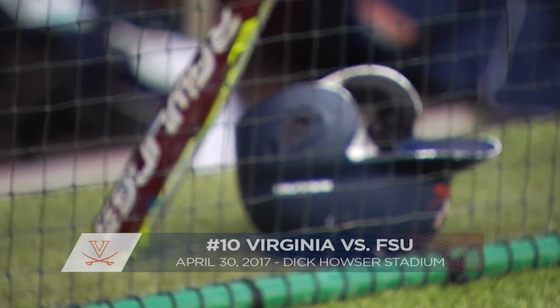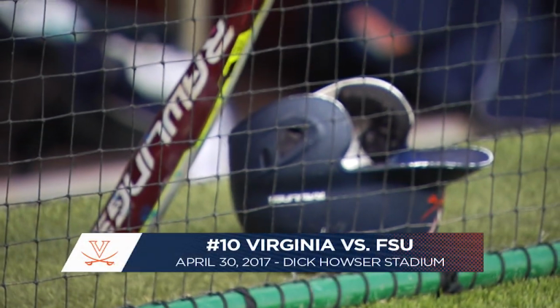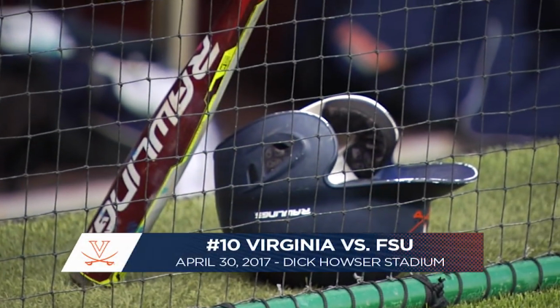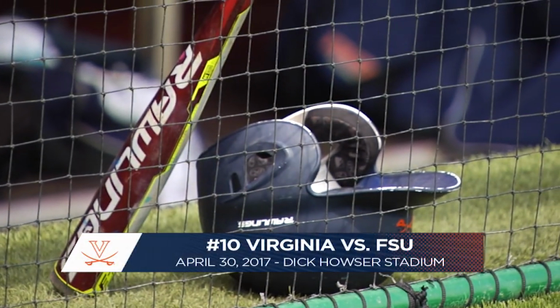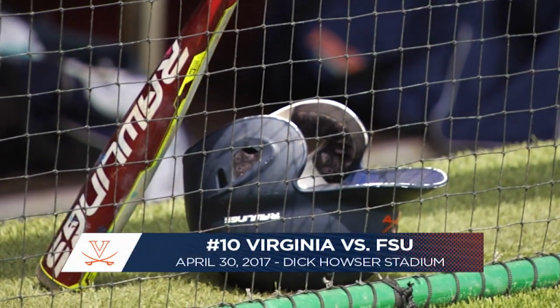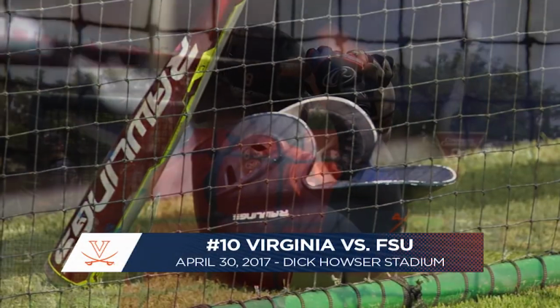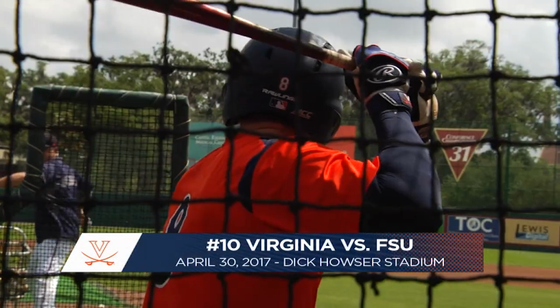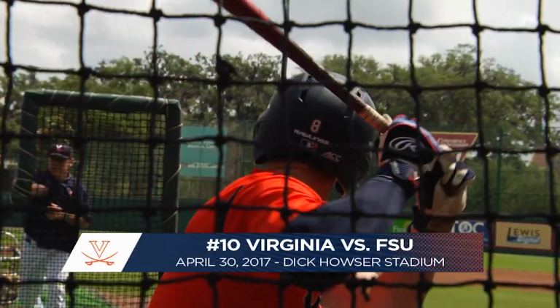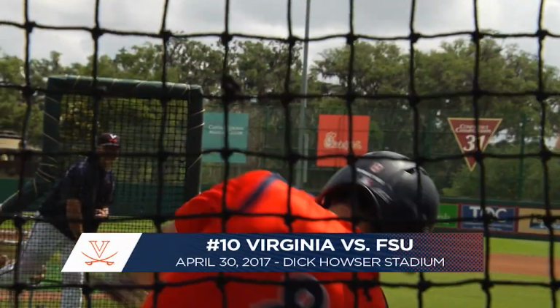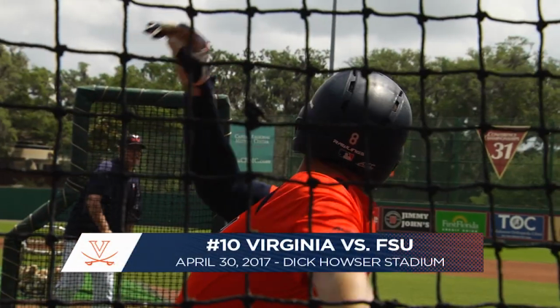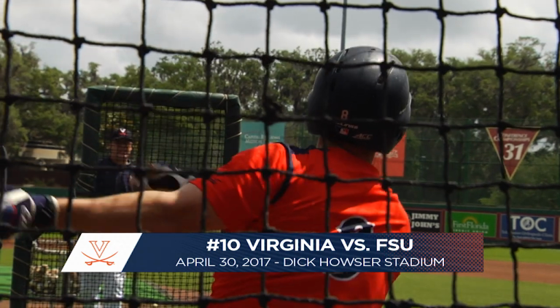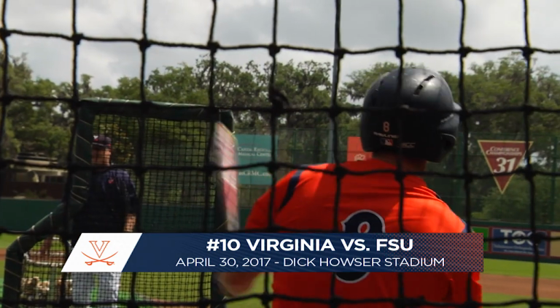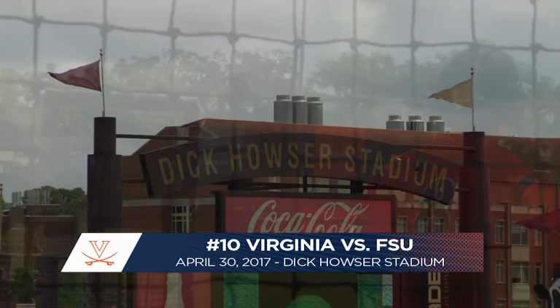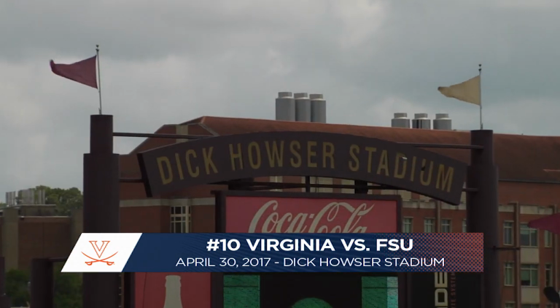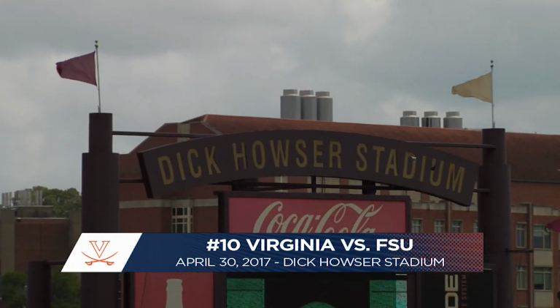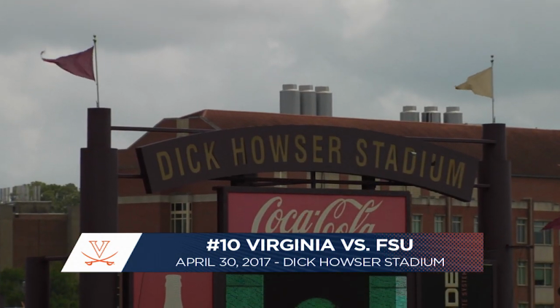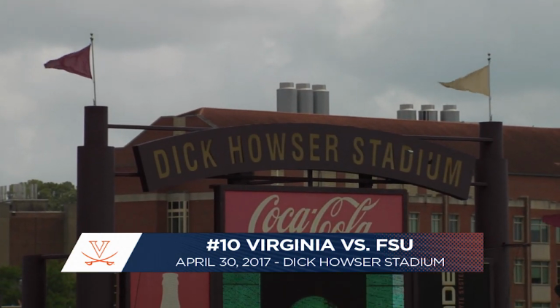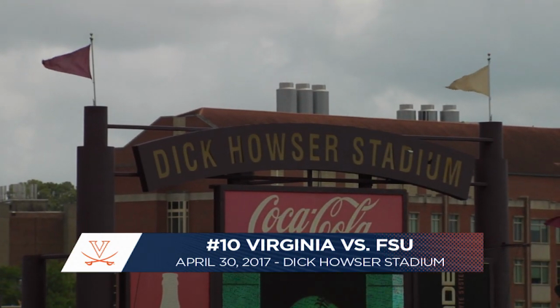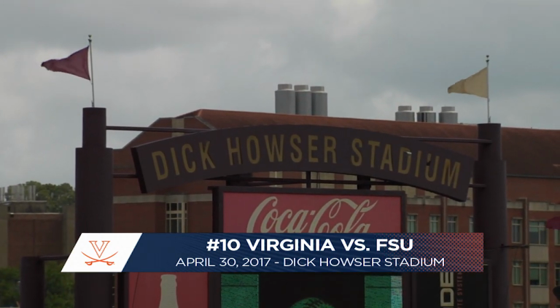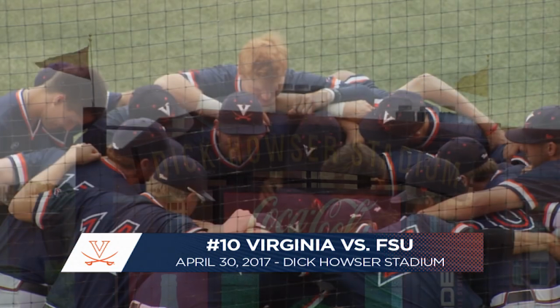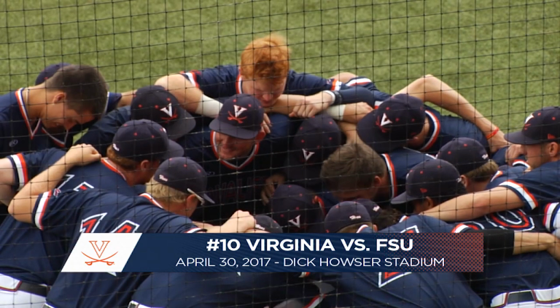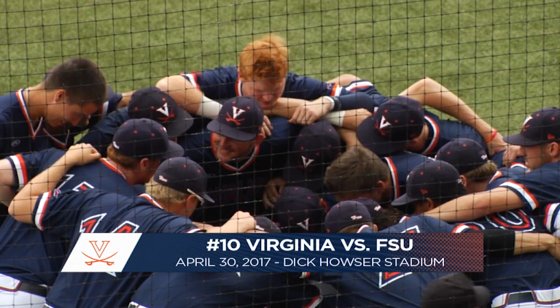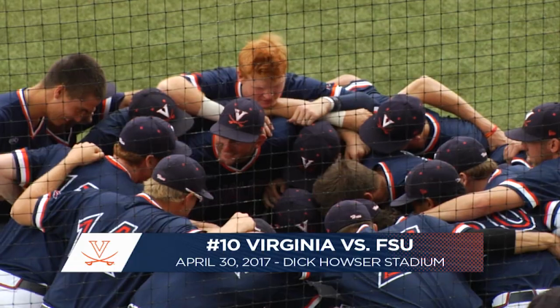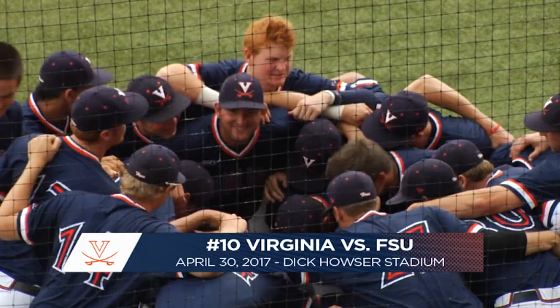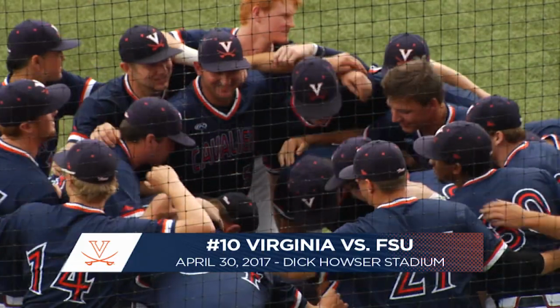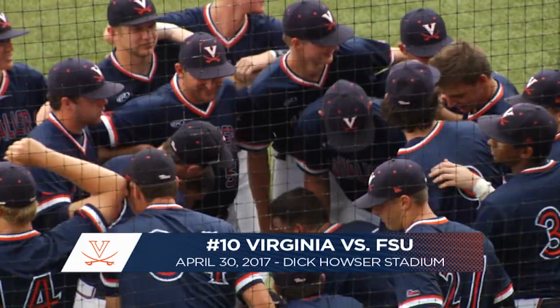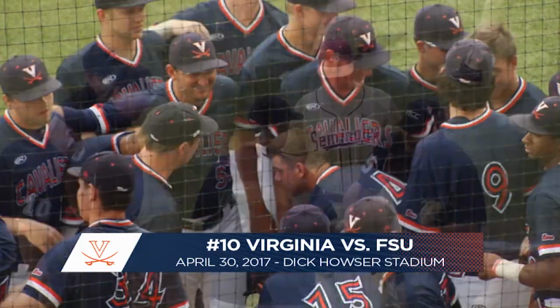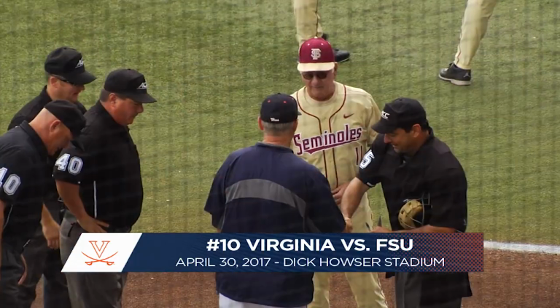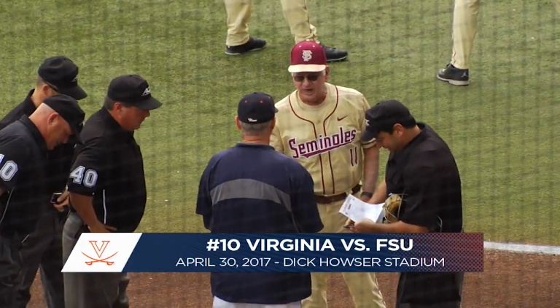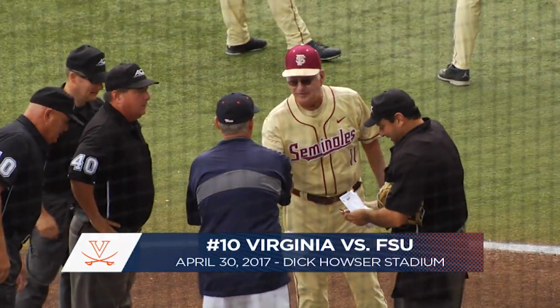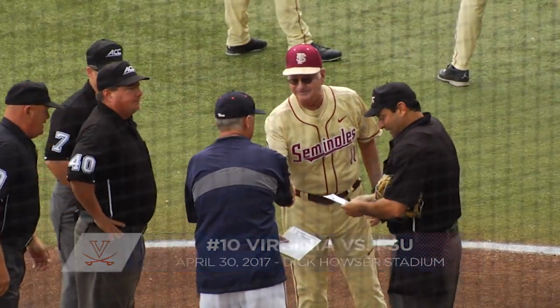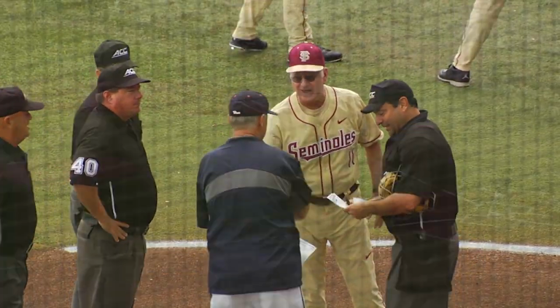A chance for a series victory on the road today from Tallahassee, Florida, as we welcome you once again to Mike Martin Field inside Dick Houser Stadium. Today it is the Hoos and the Seminoles, the rubber match of this three-game set.